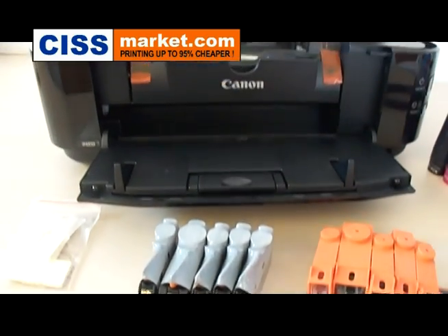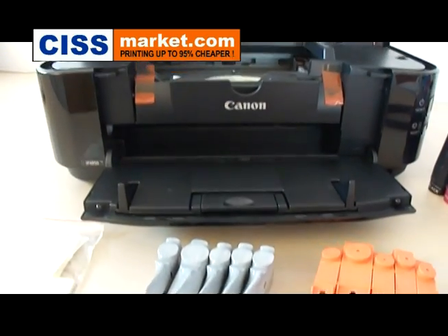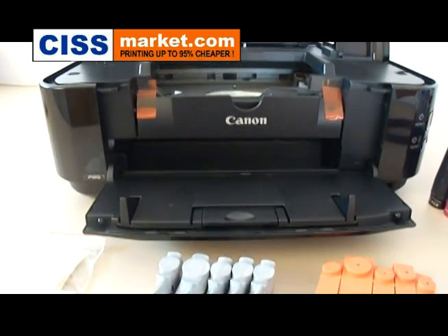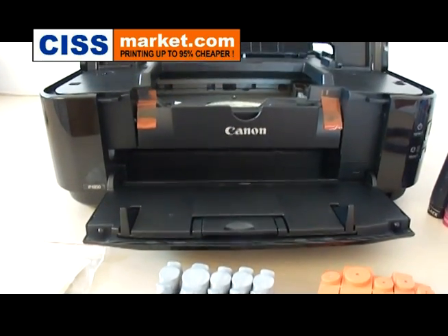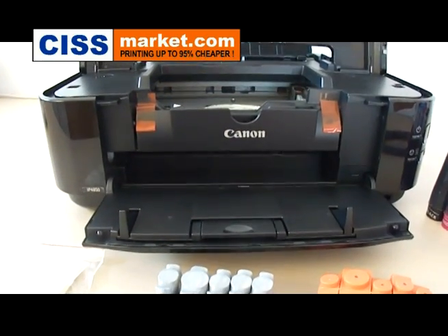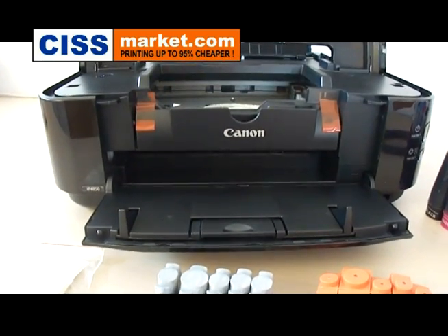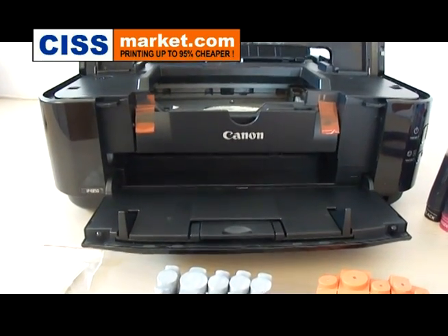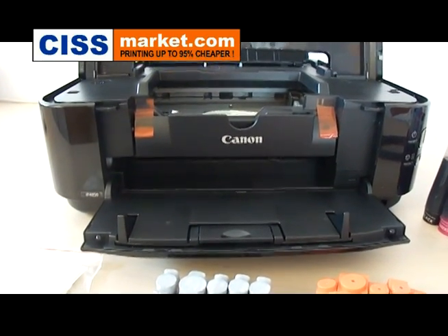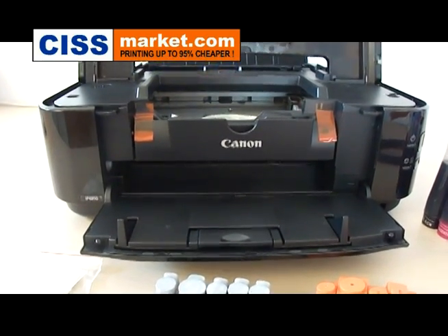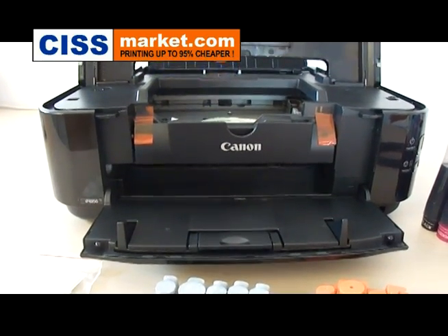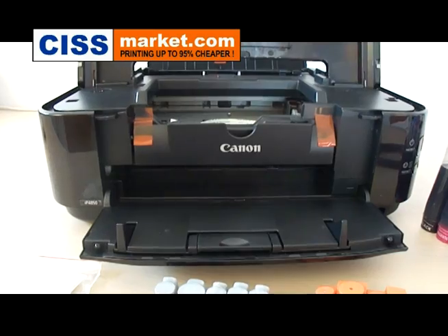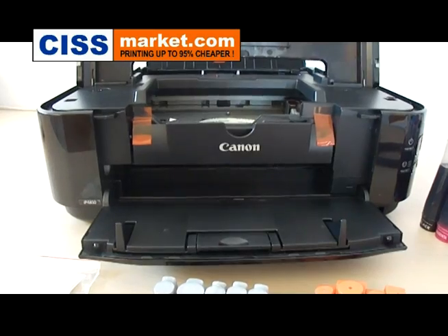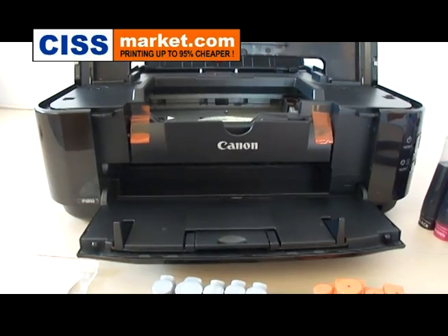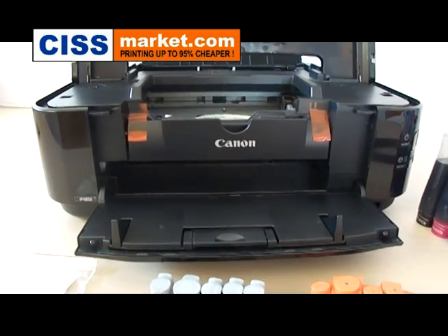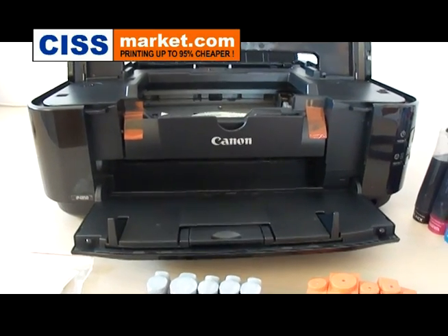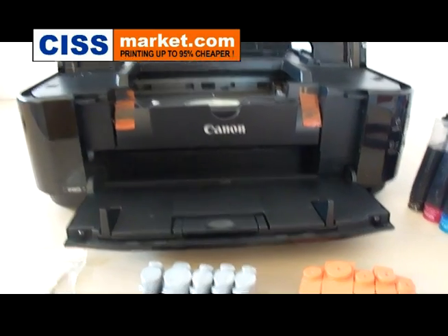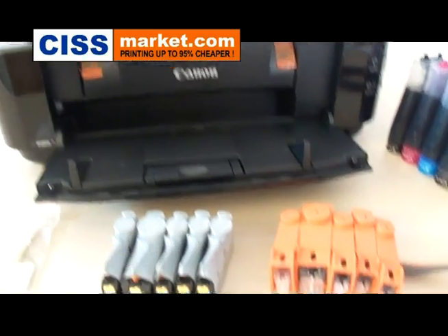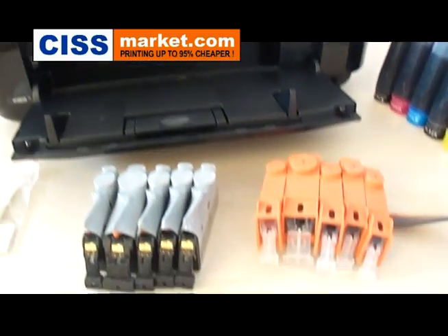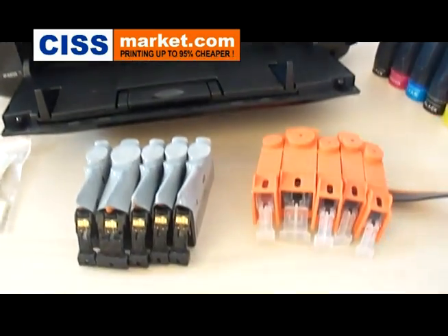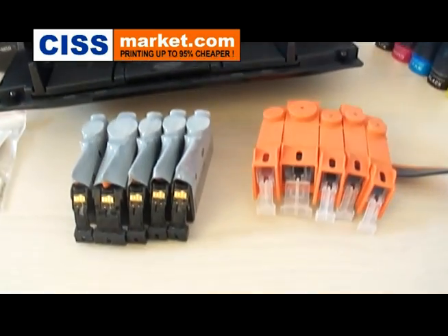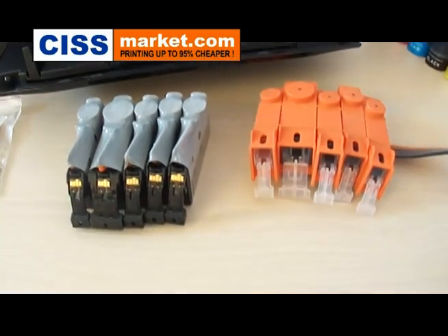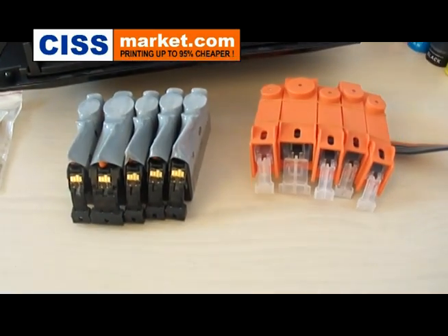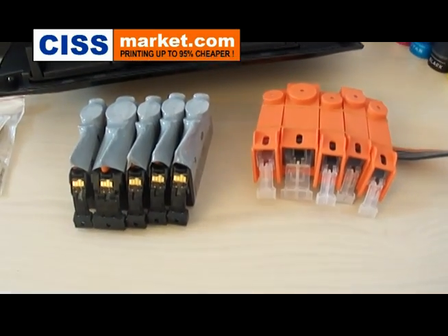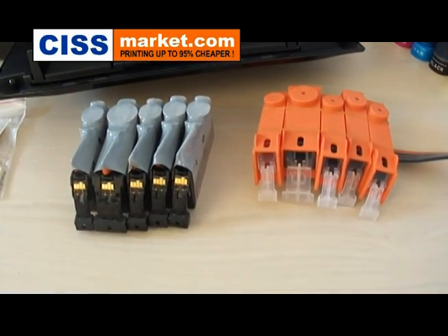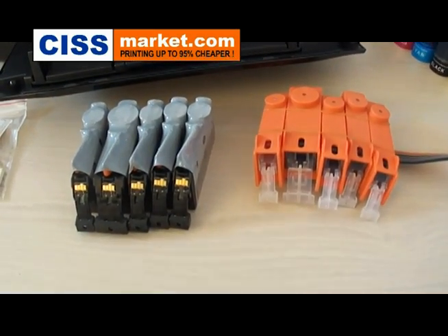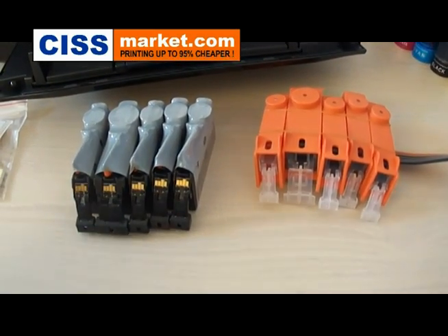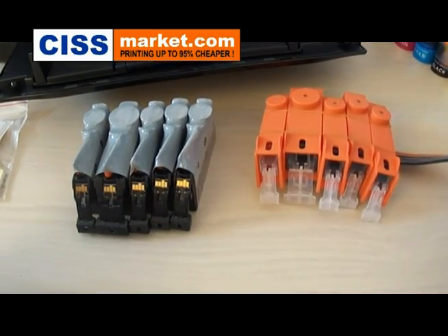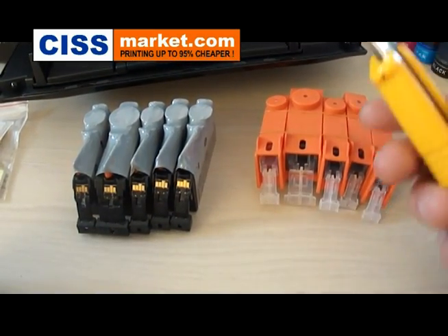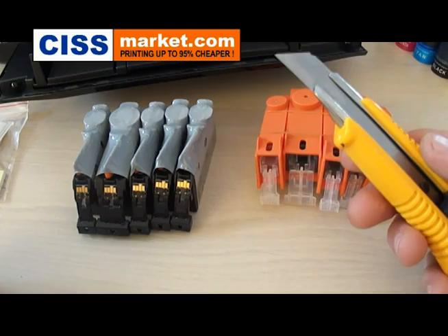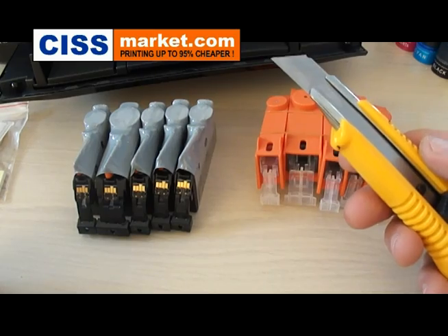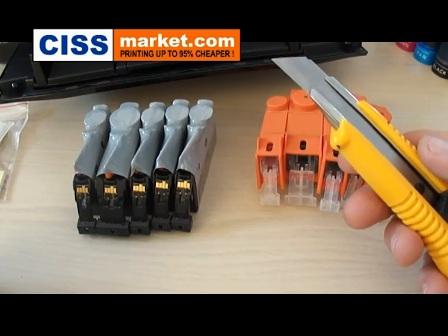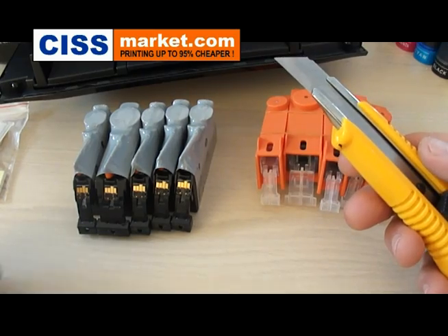In this case we have here a Canon IP4850 printer. For this you will need a regular cutter.